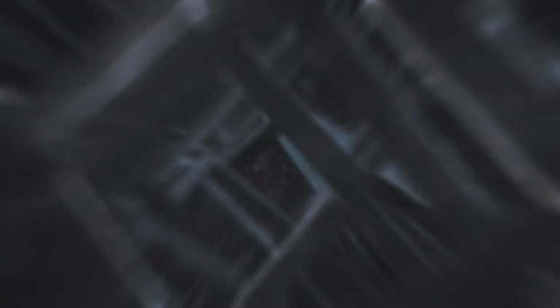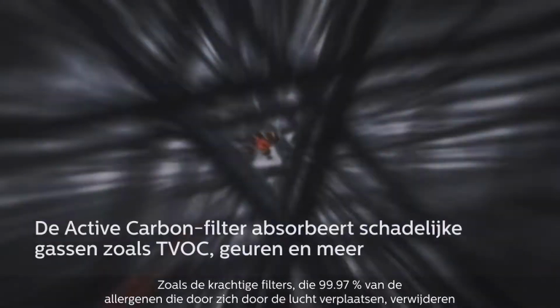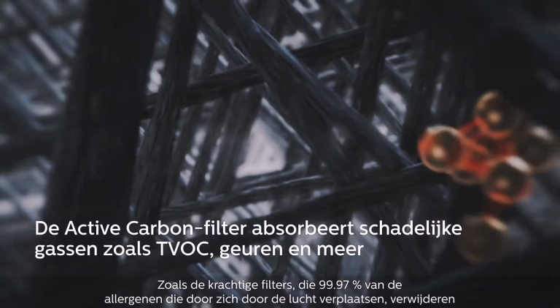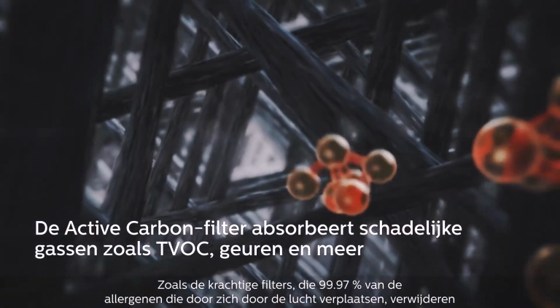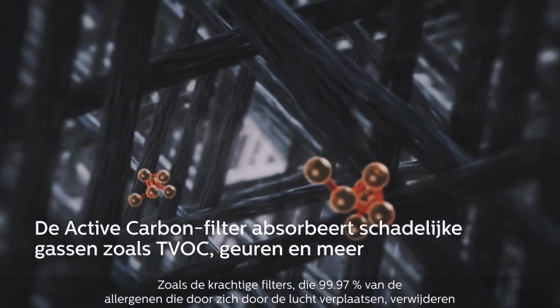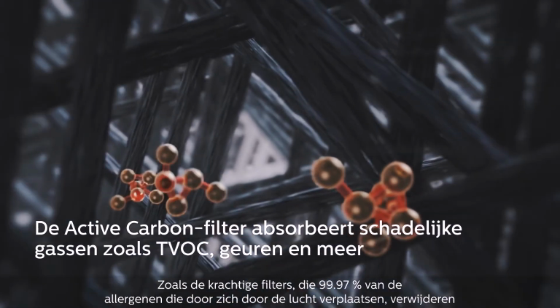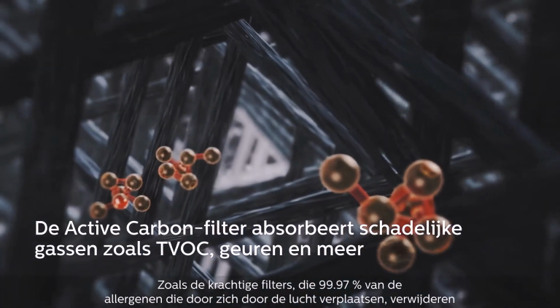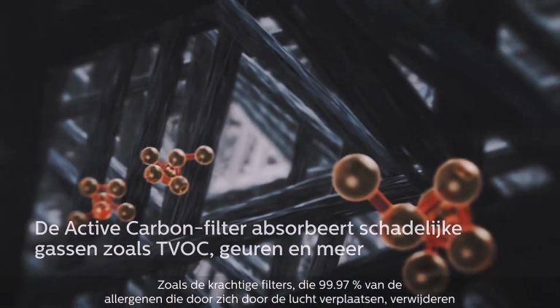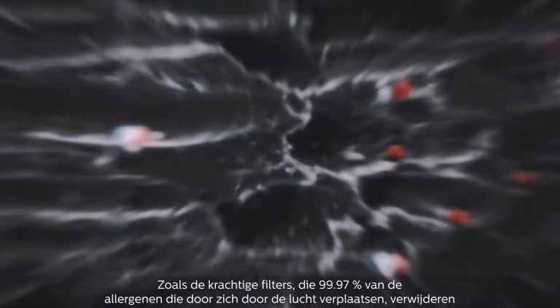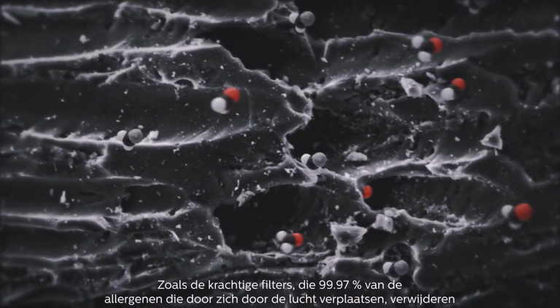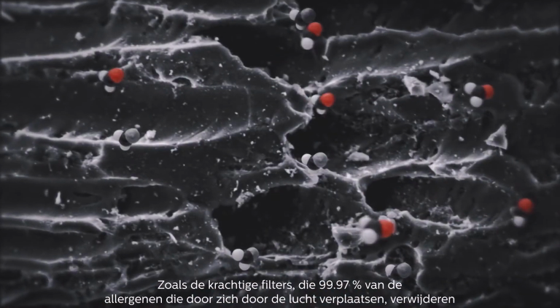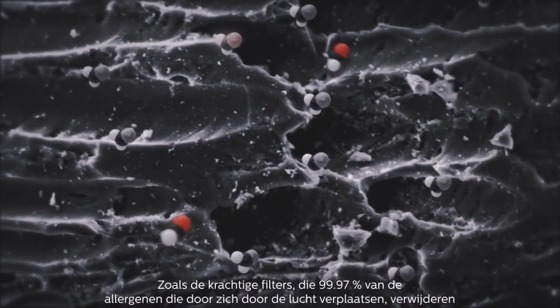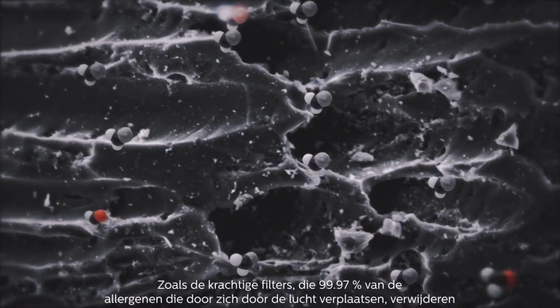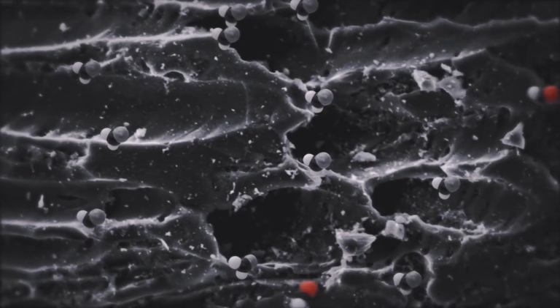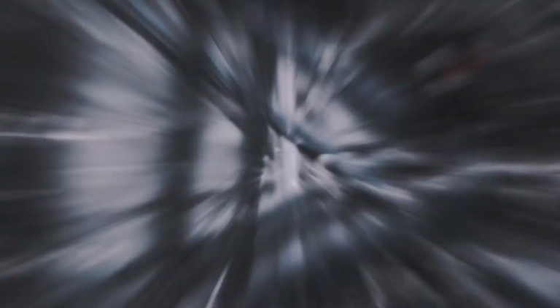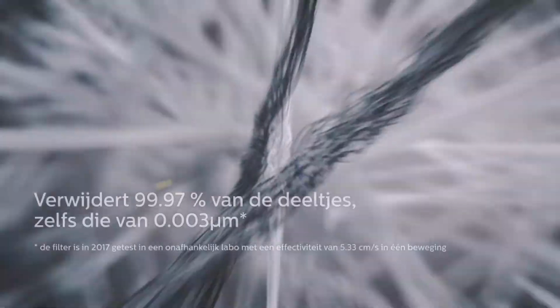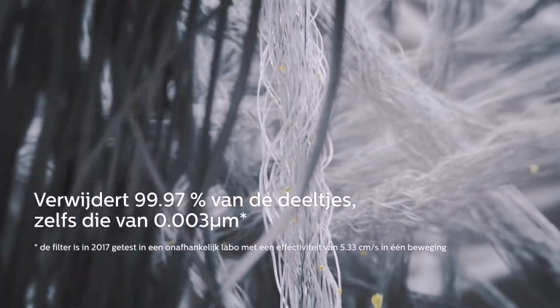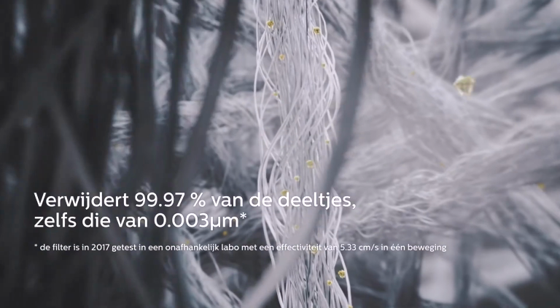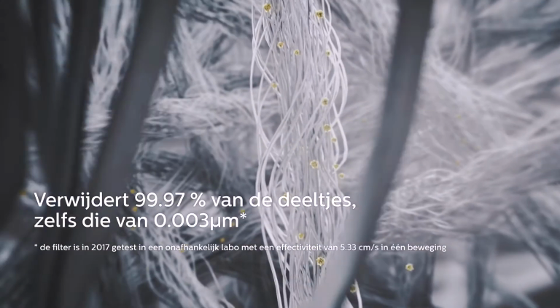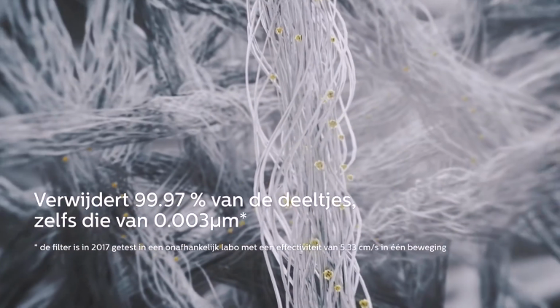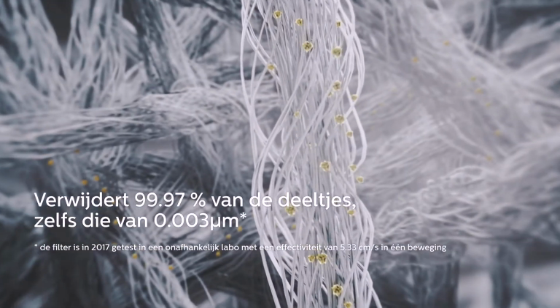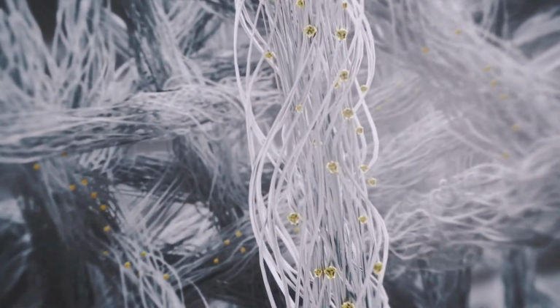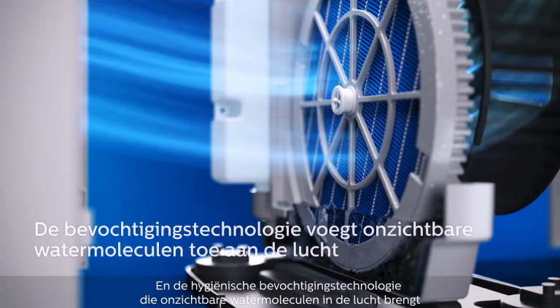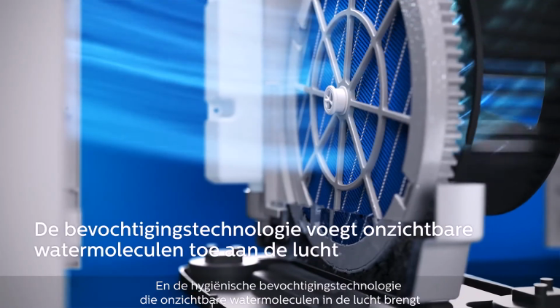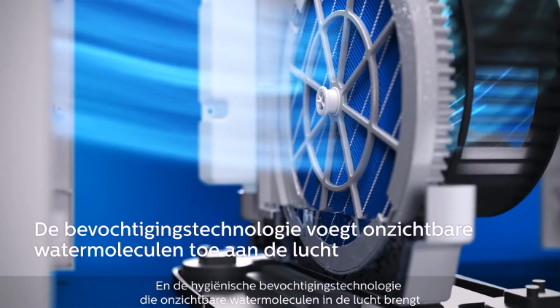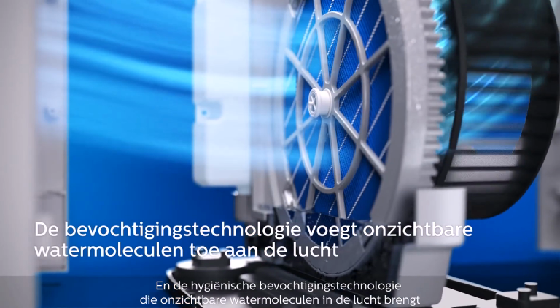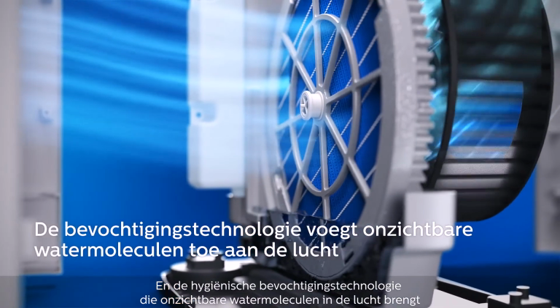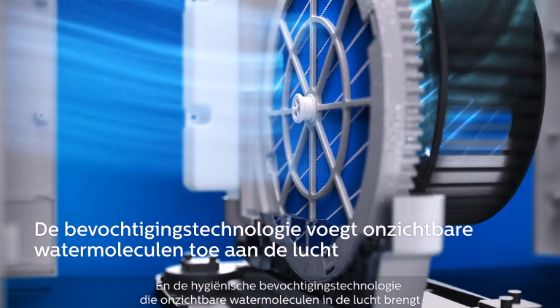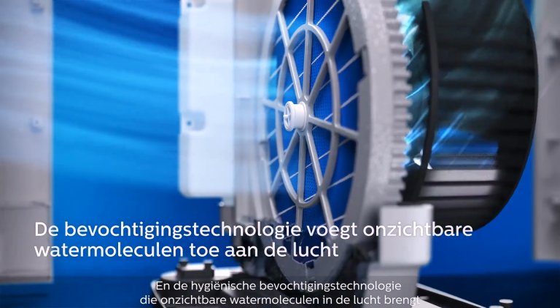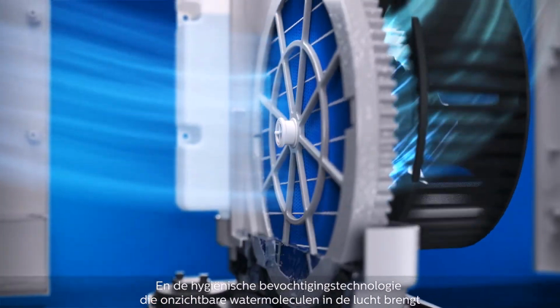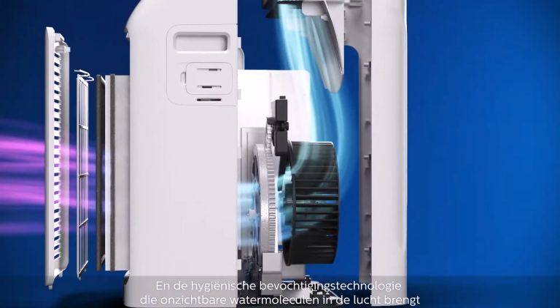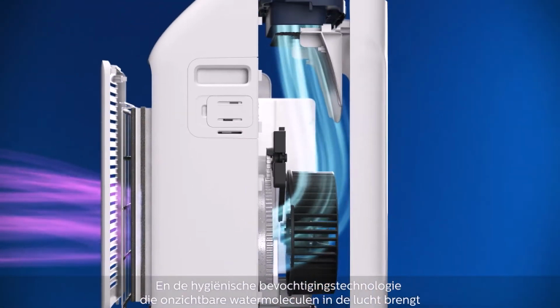Like the powerful filters, which remove 99.97% of airborne allergens. And the hygienic humidification adds invisible water molecules into the air.